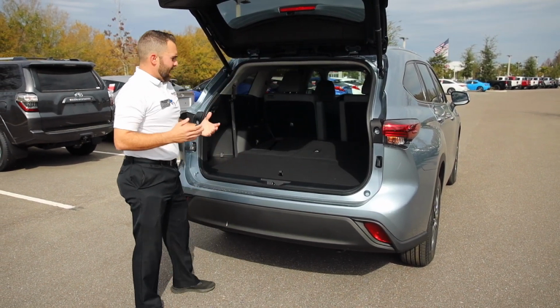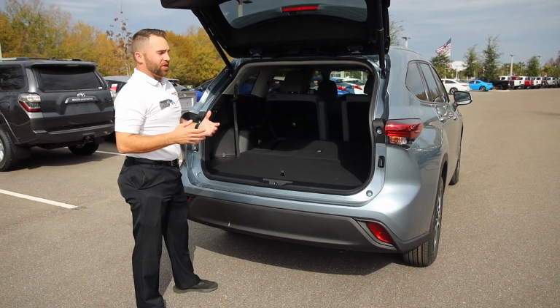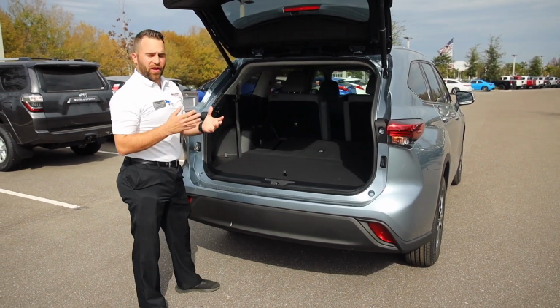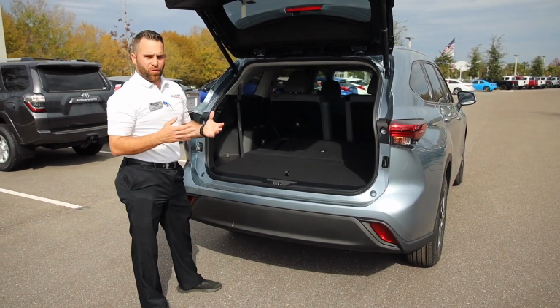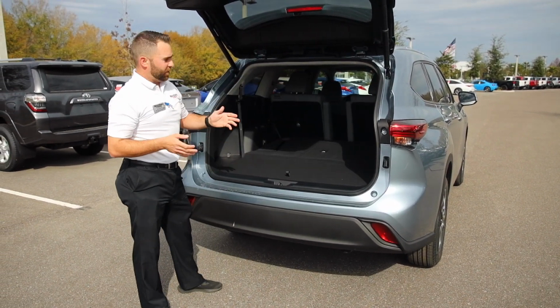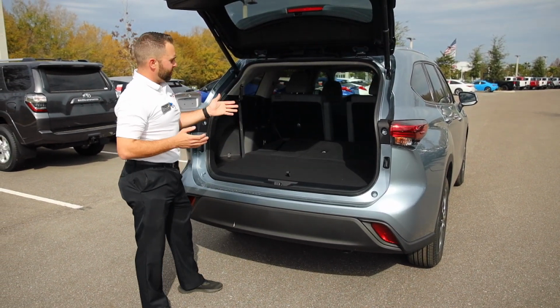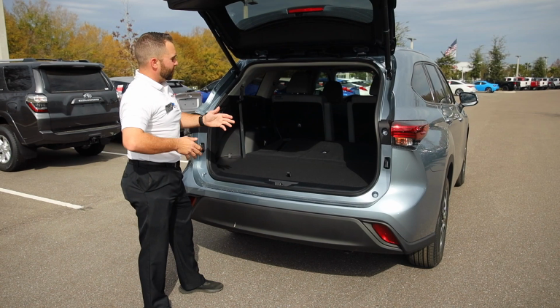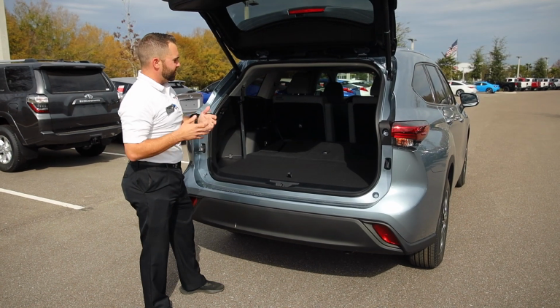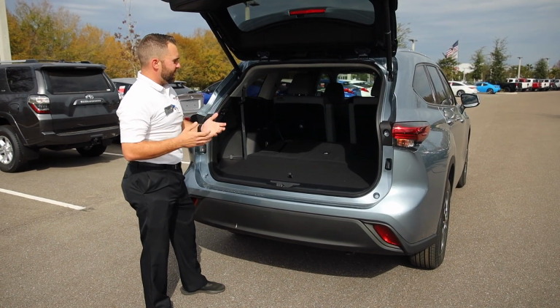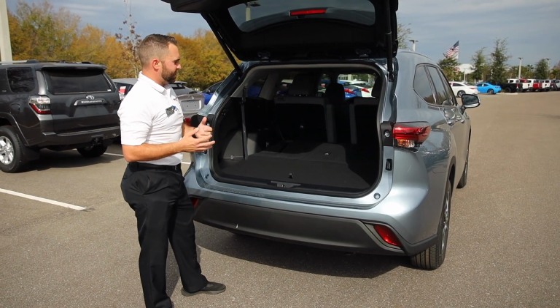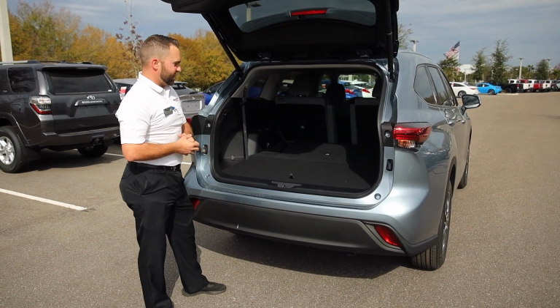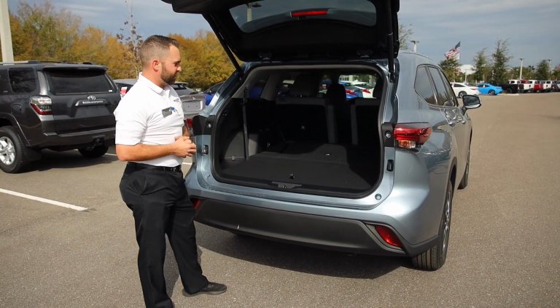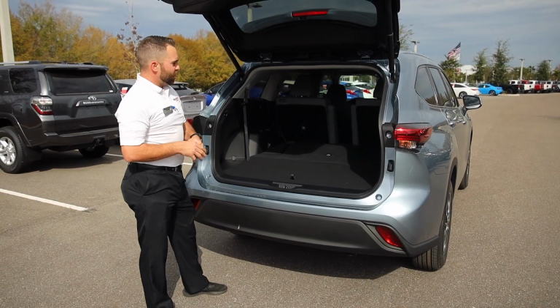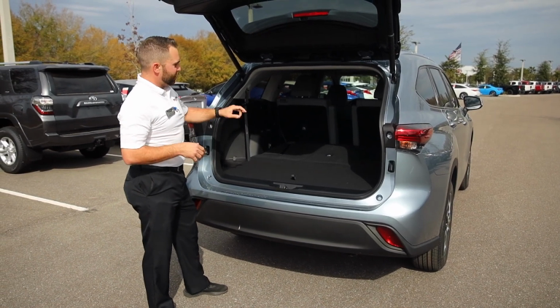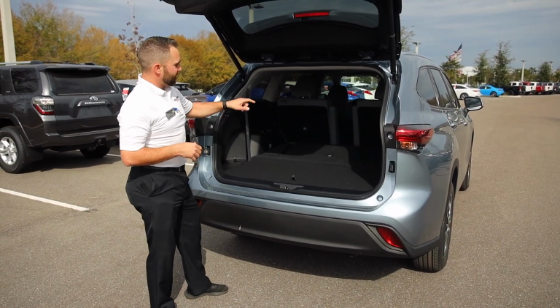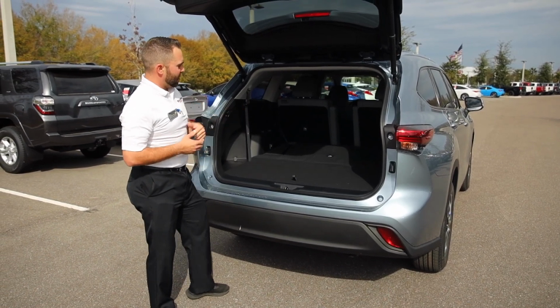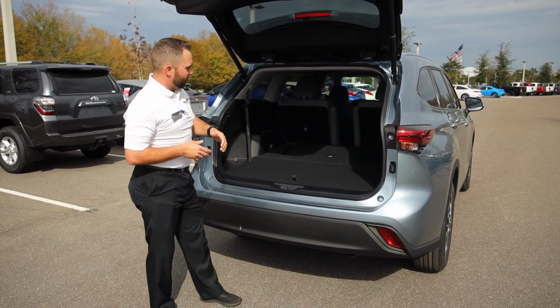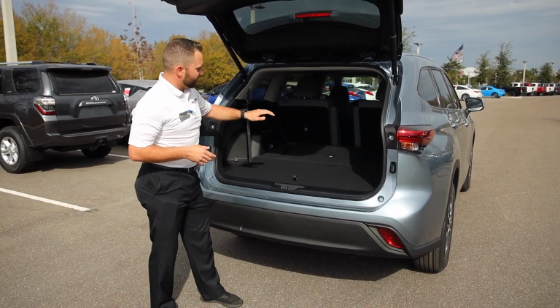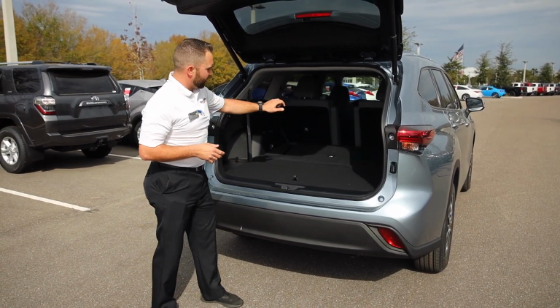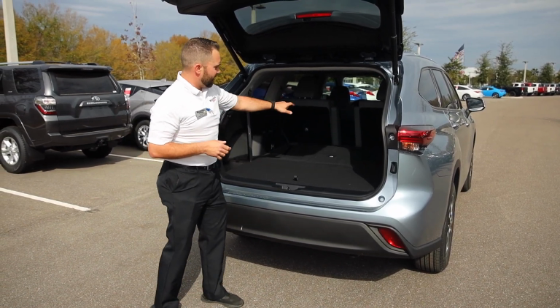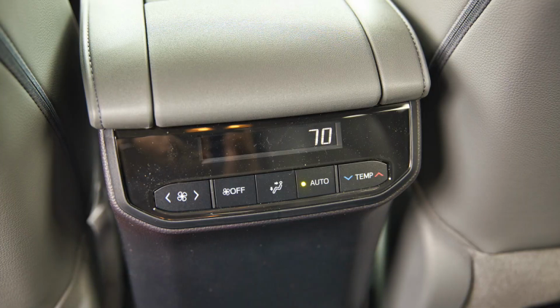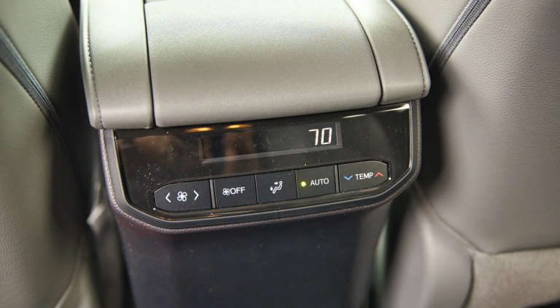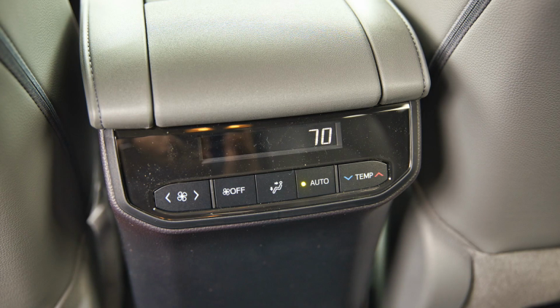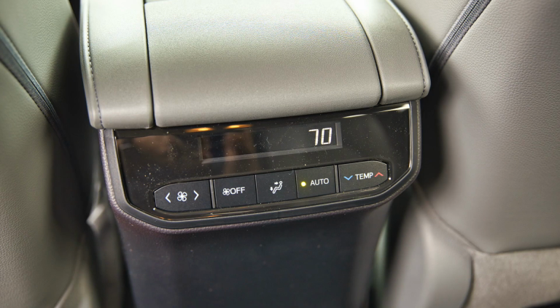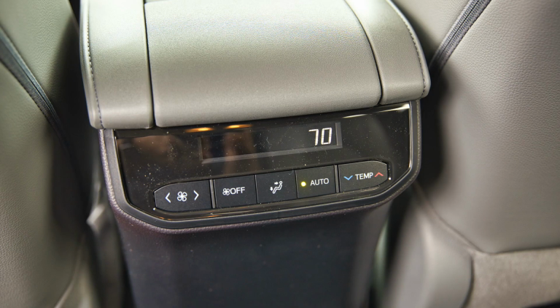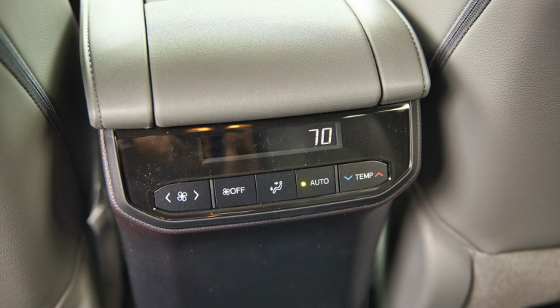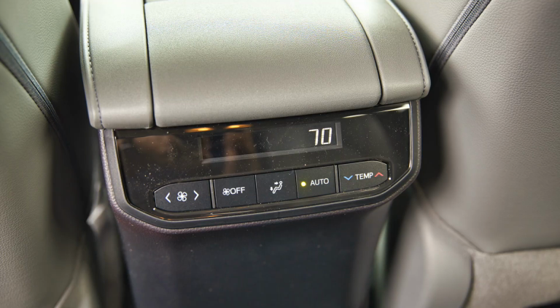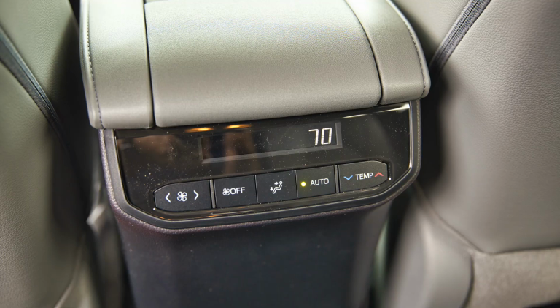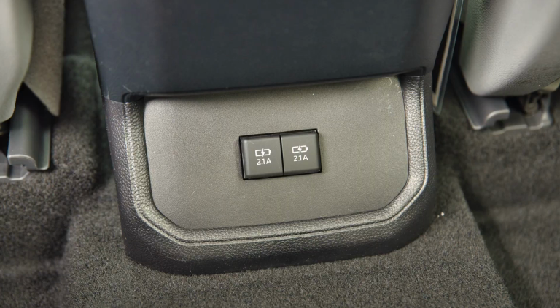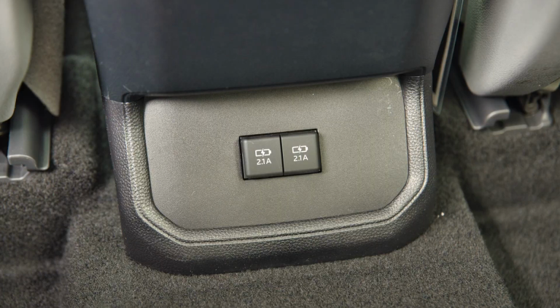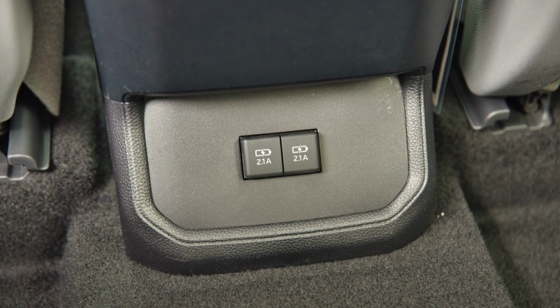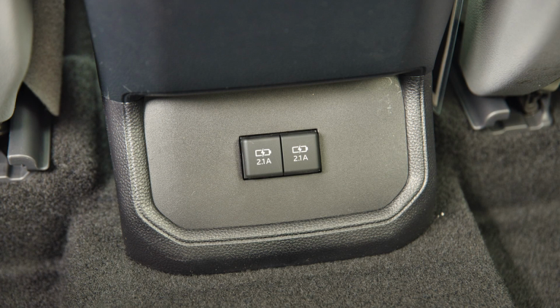The second row in this vehicle features captain's chairs, which give you armrests as well as AC controls in the second row and two USB ports.